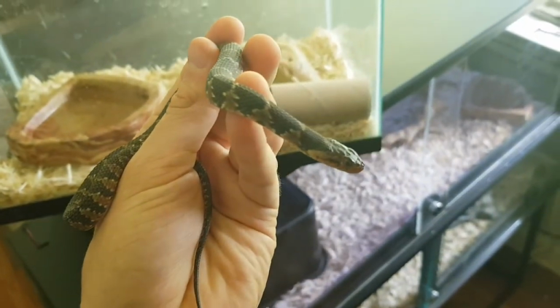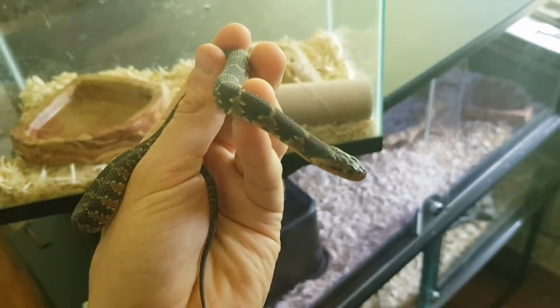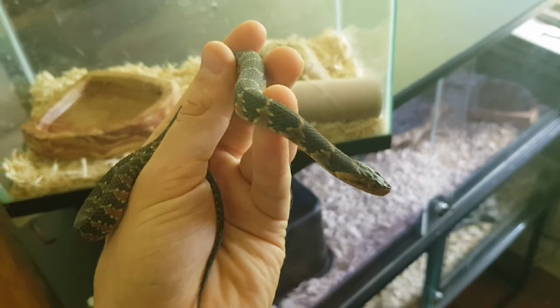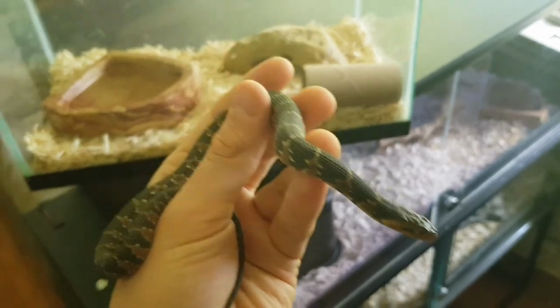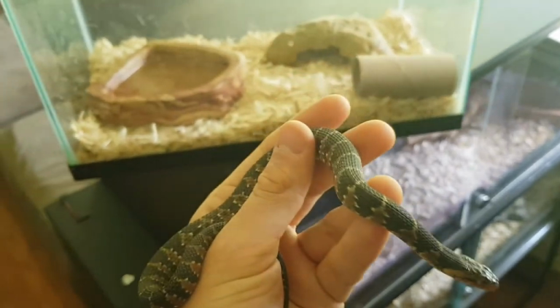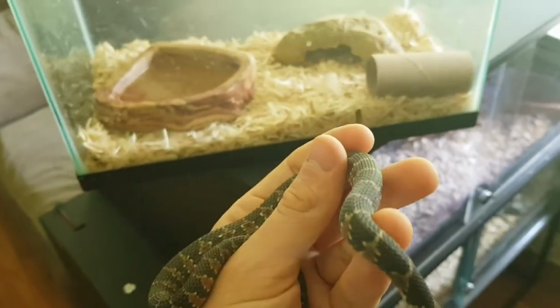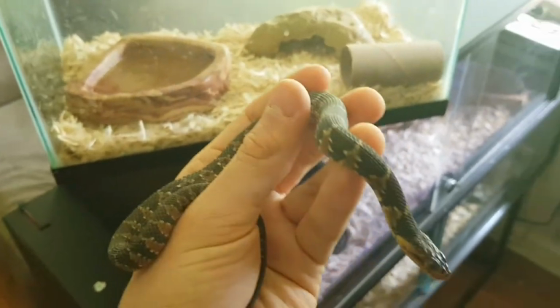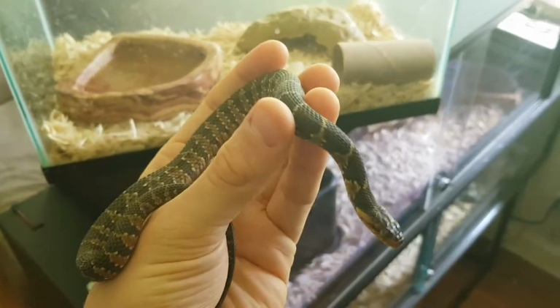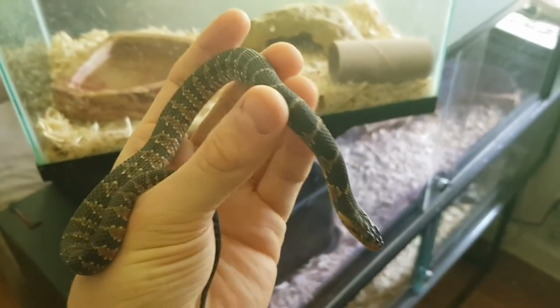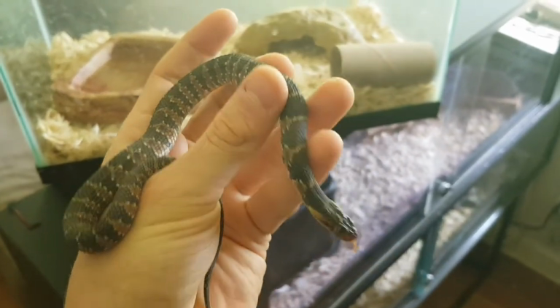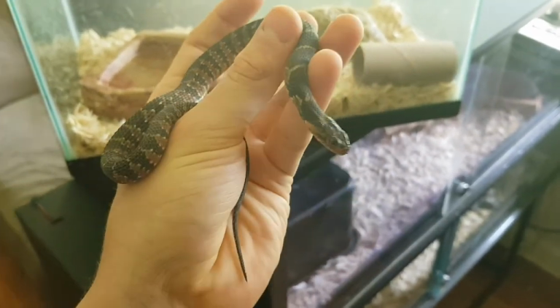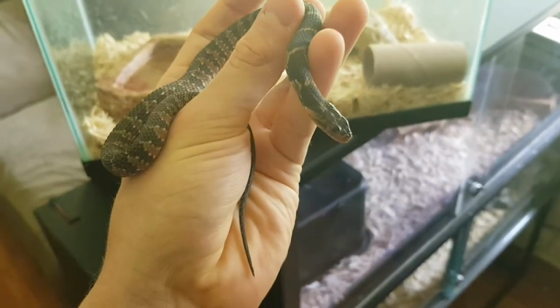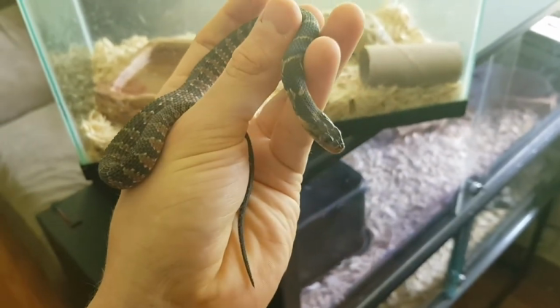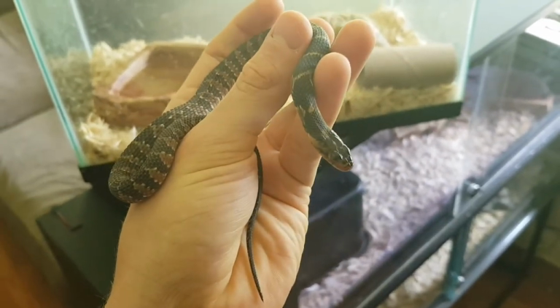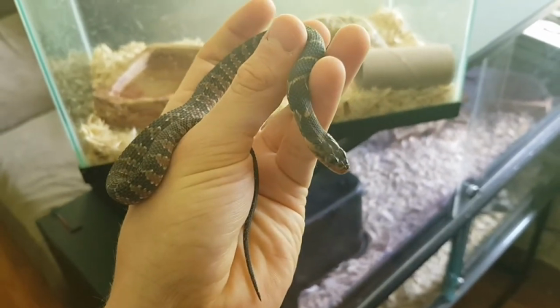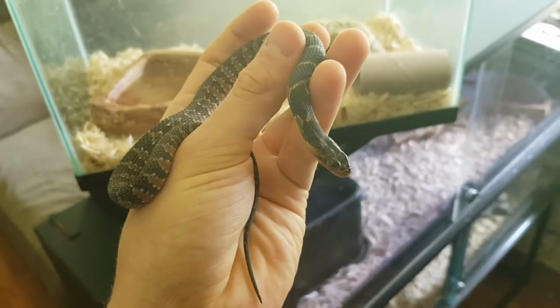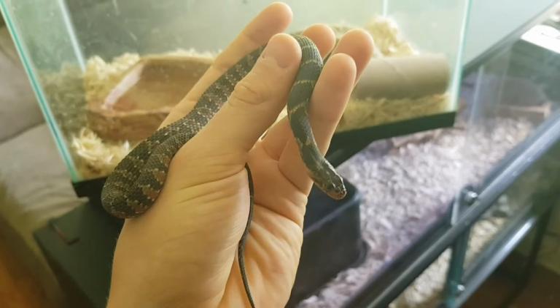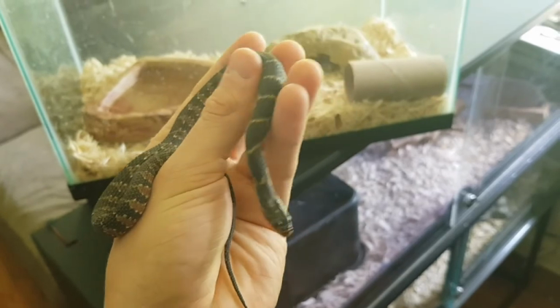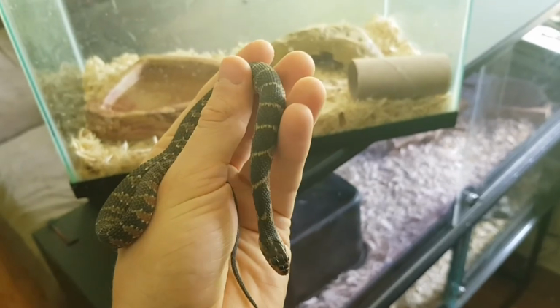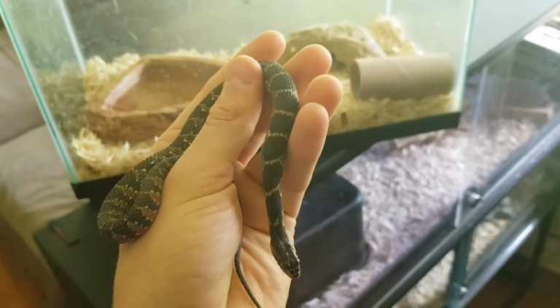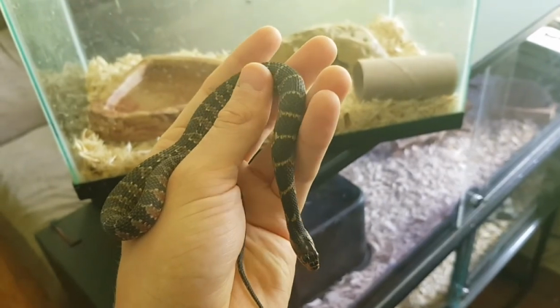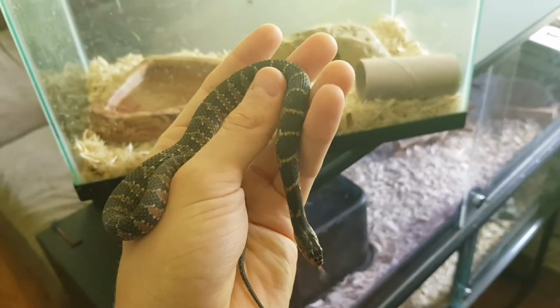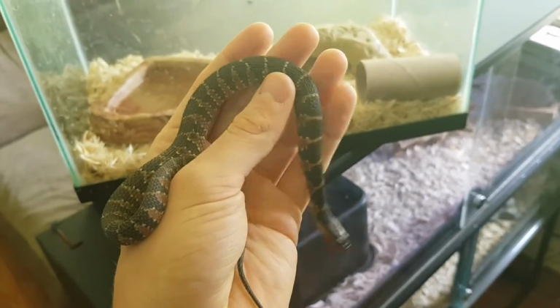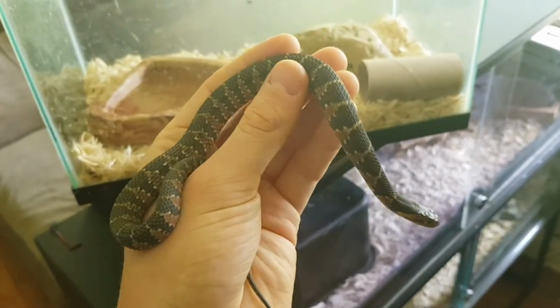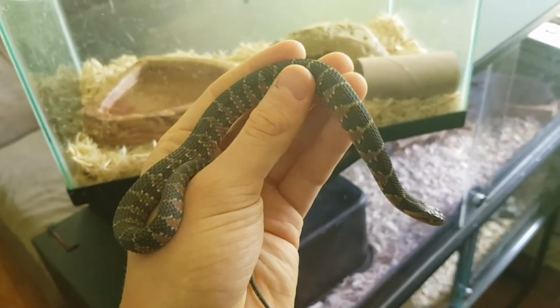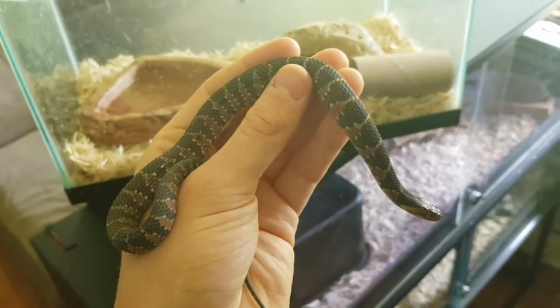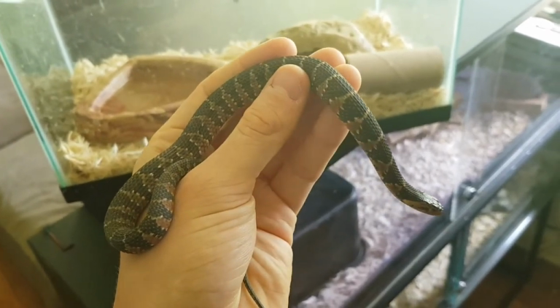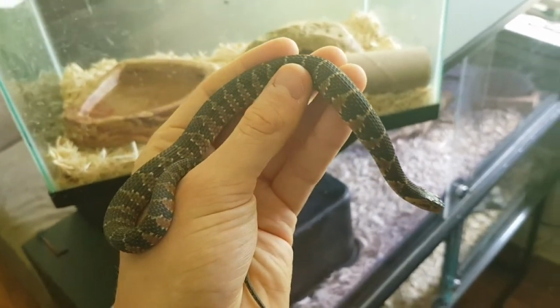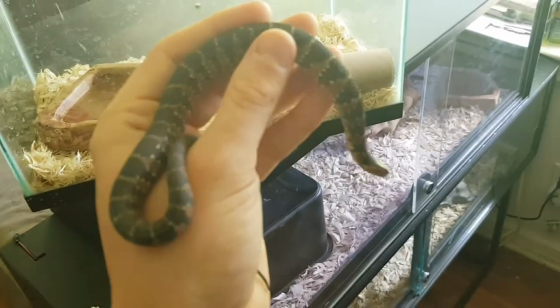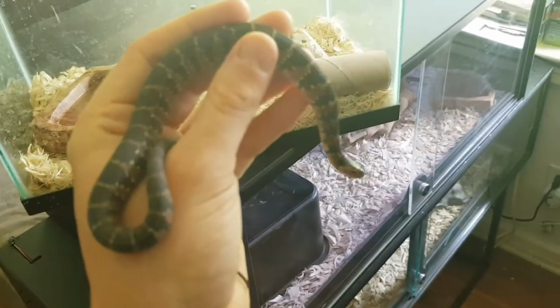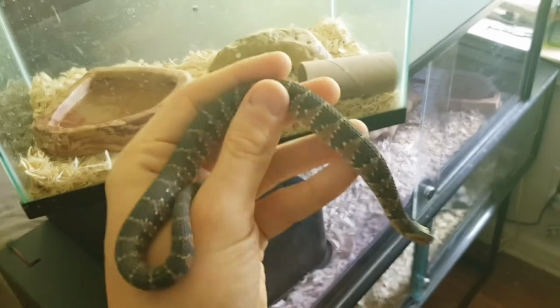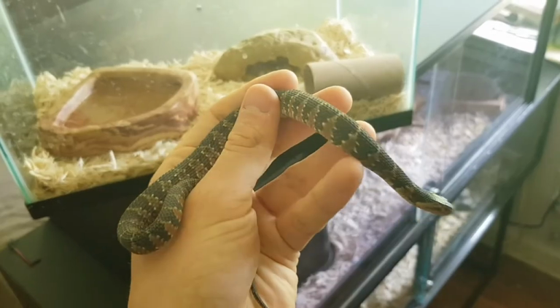There's not a whole lot of care videos about water snakes so I'll try to post more about him. His name's Skittles — I thought that was a good name for him, he's just a little guy.